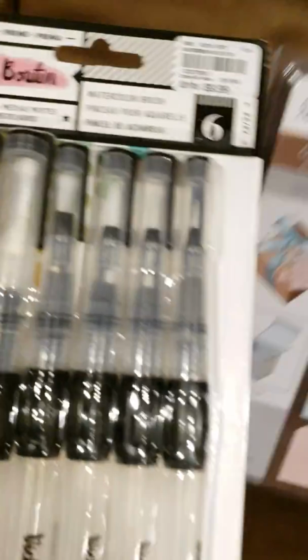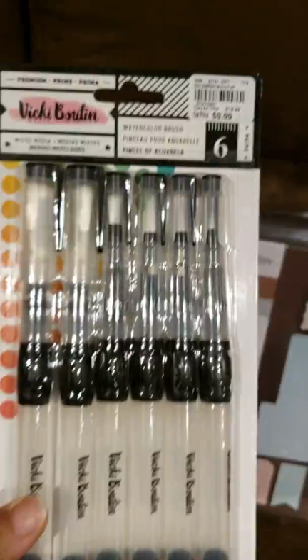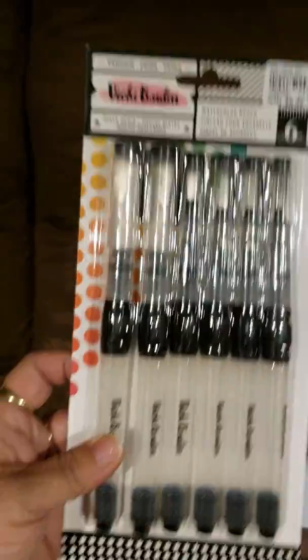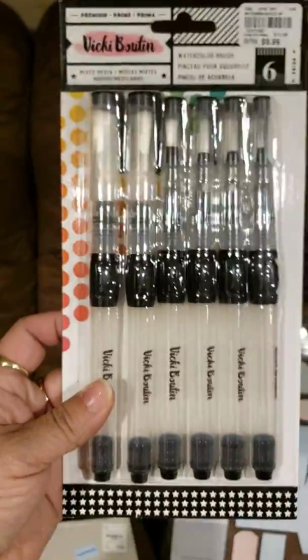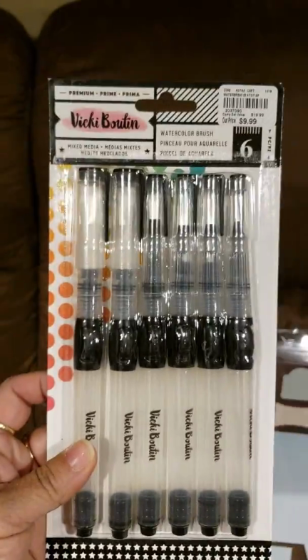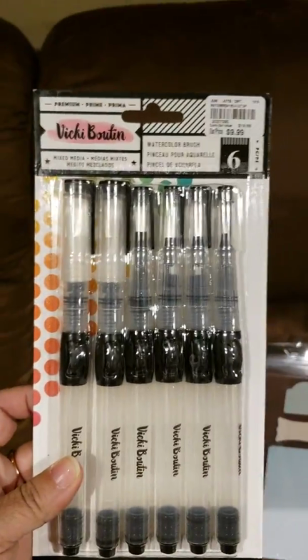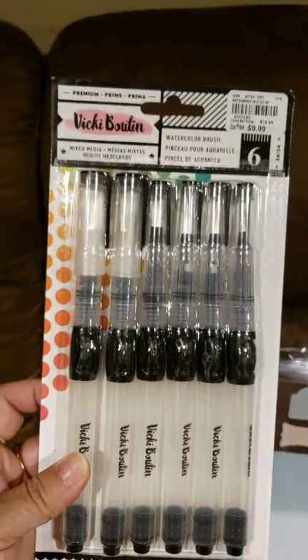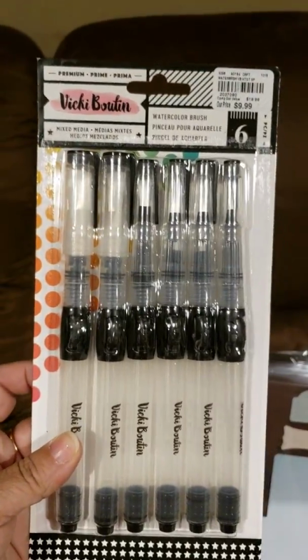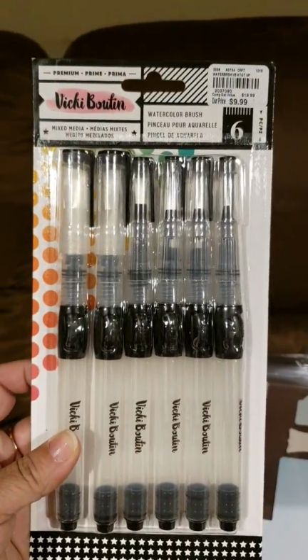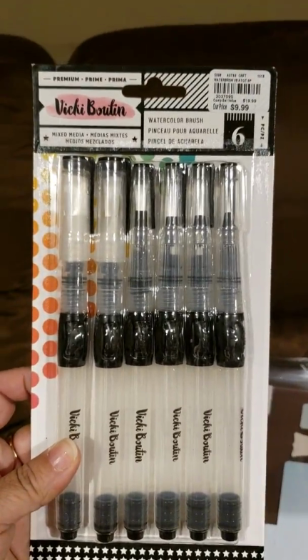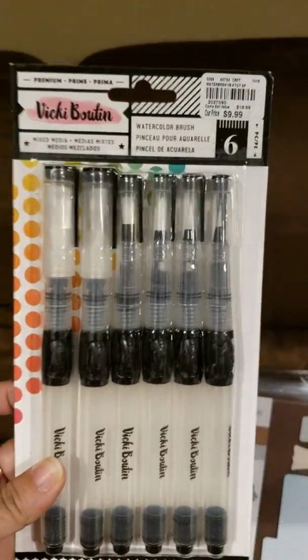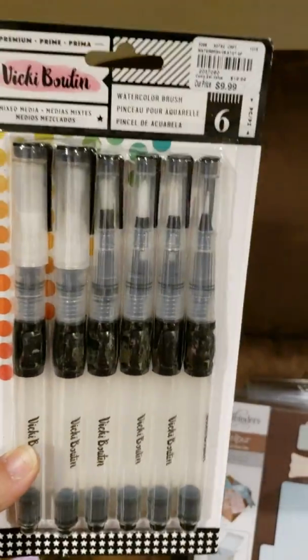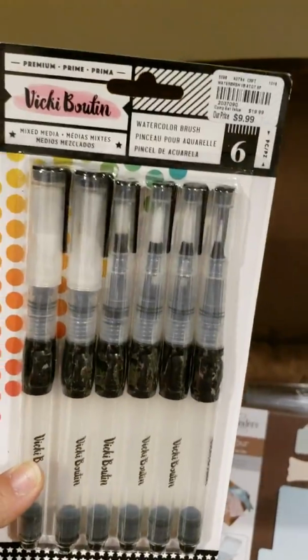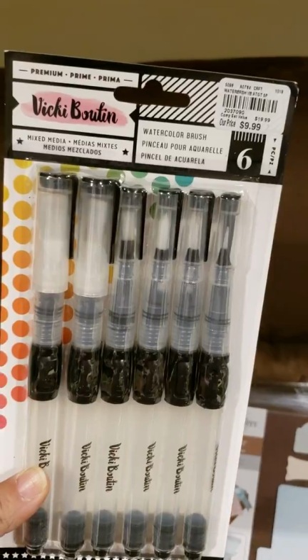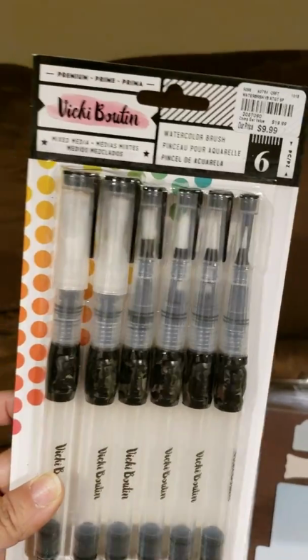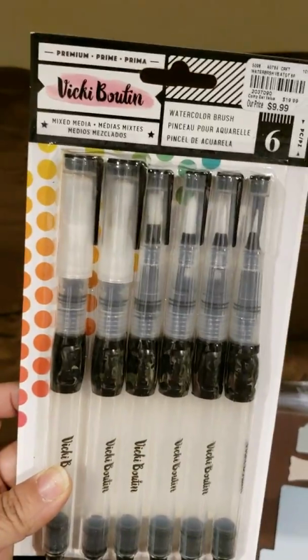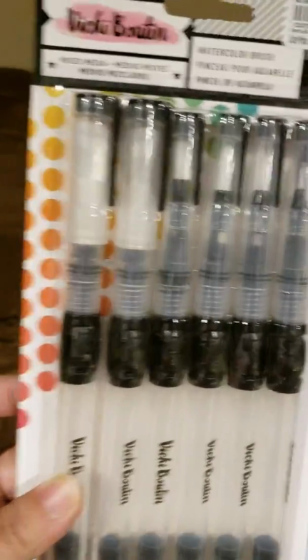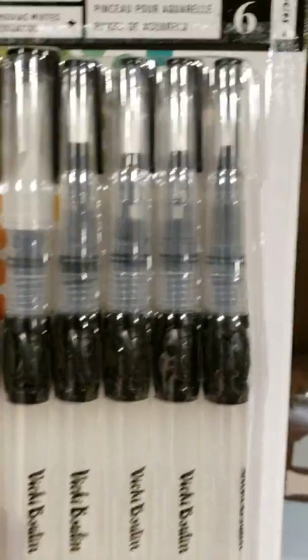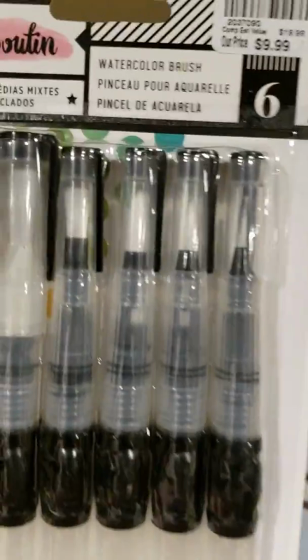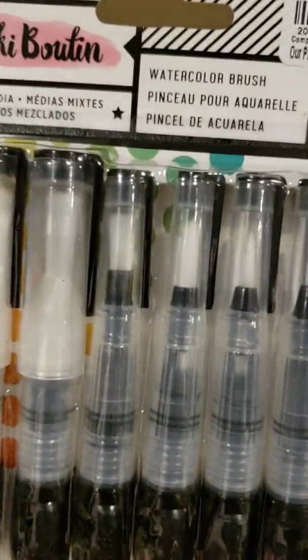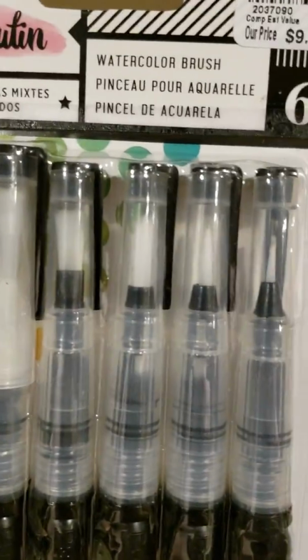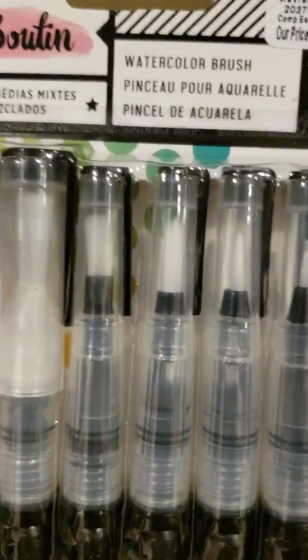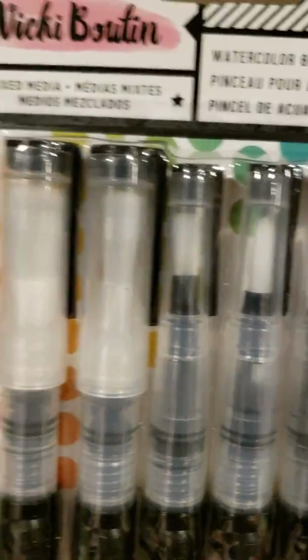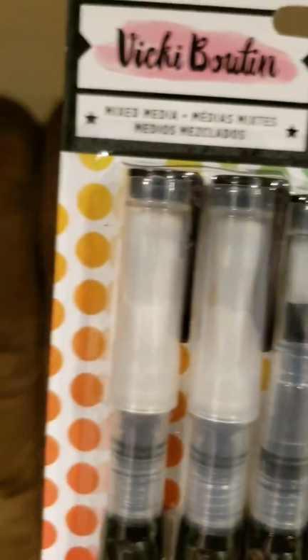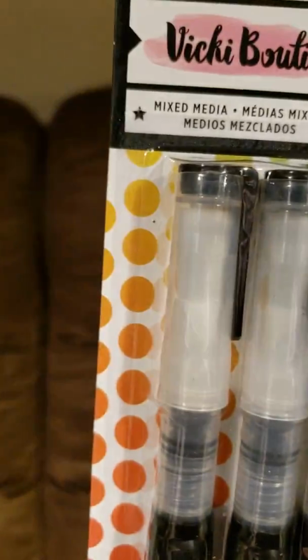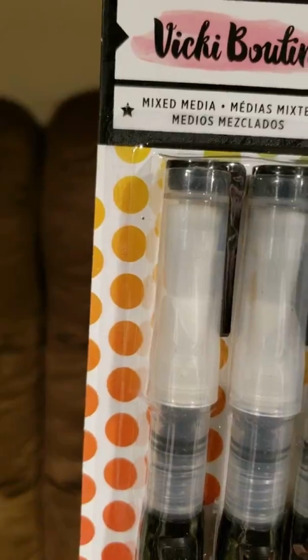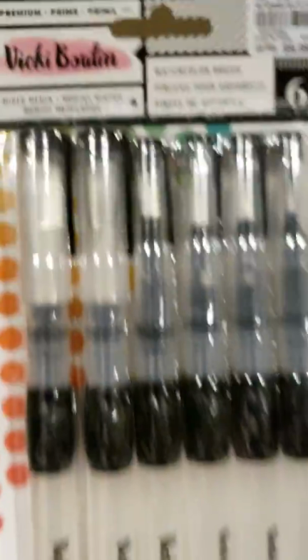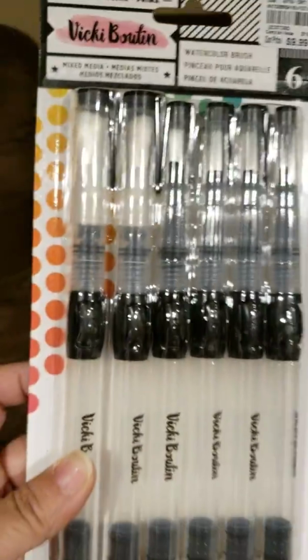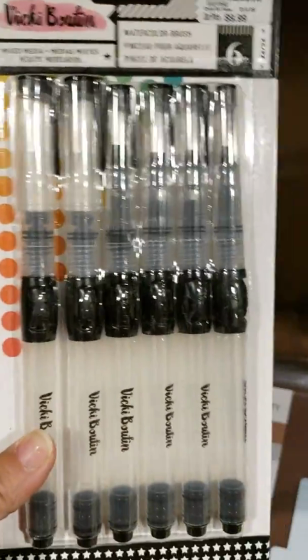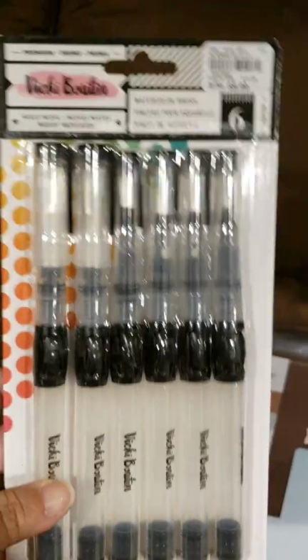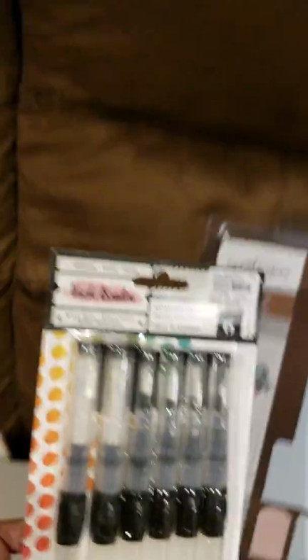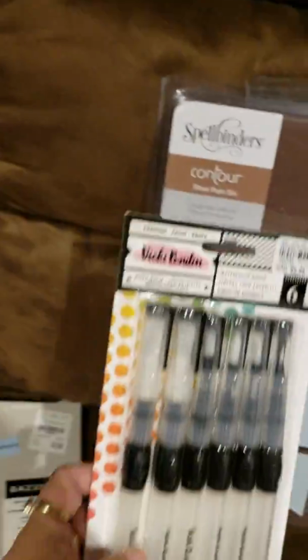I found this set of brush water brush pens, which I thought was really cool. They are a pack of six for $9.99, and you can see it goes from thin all the way to thick. Never seen that before.